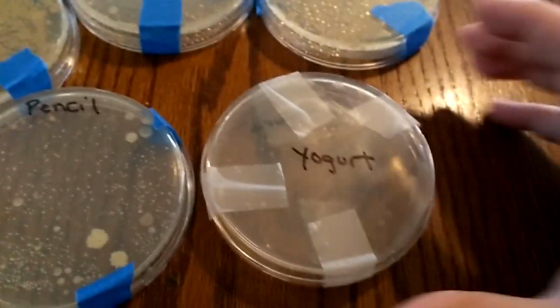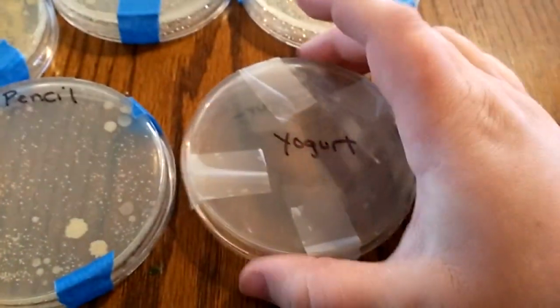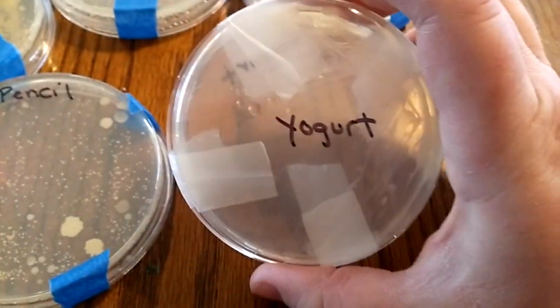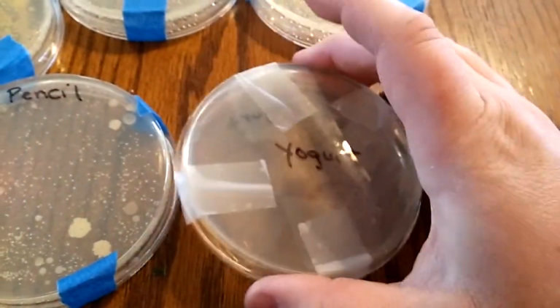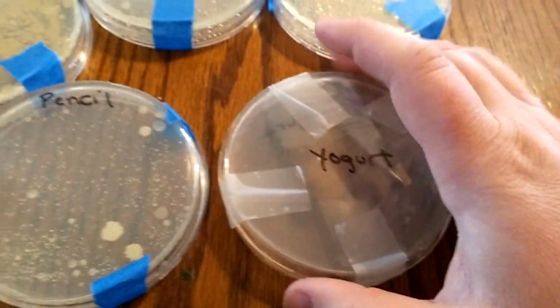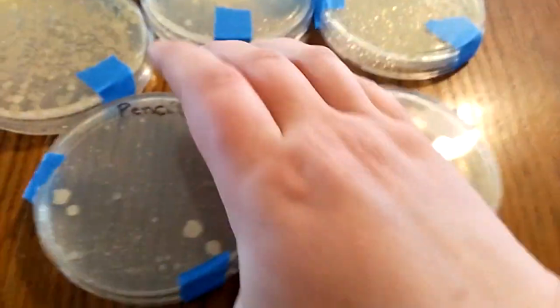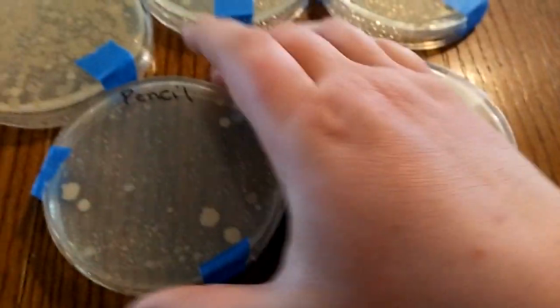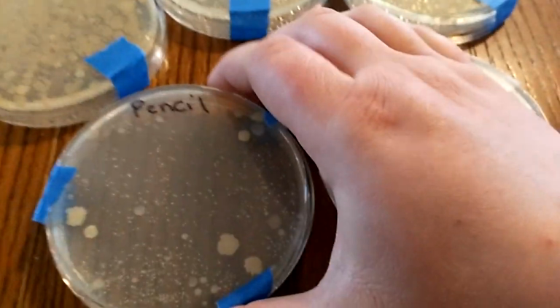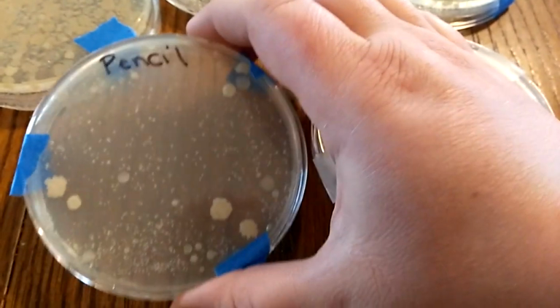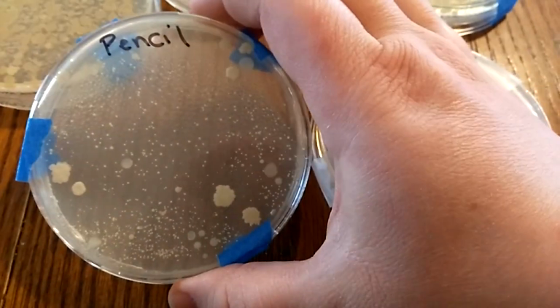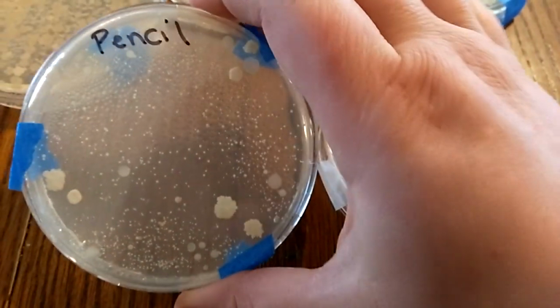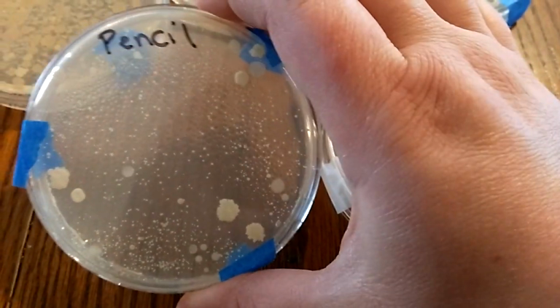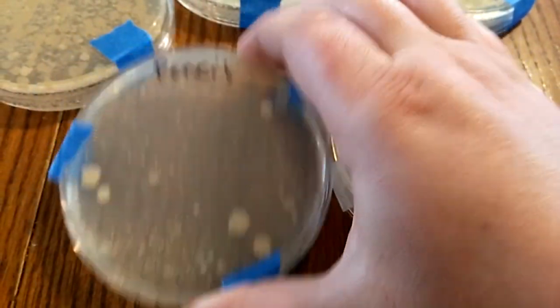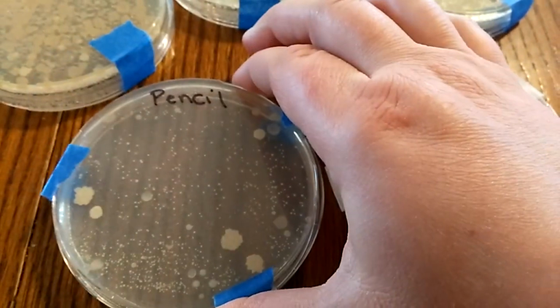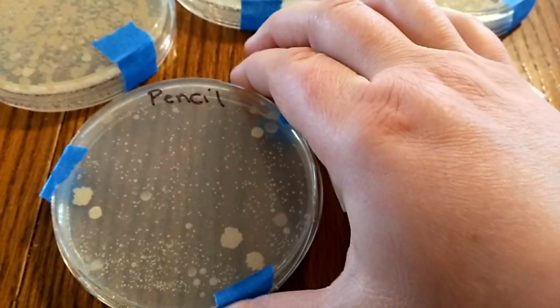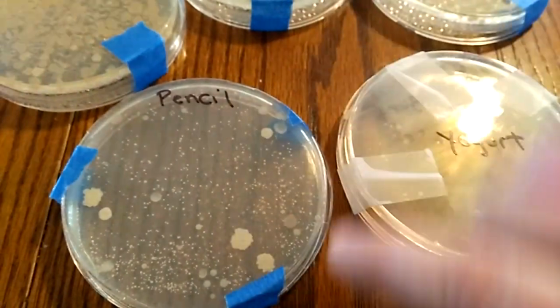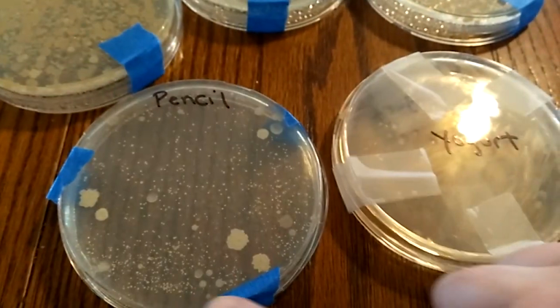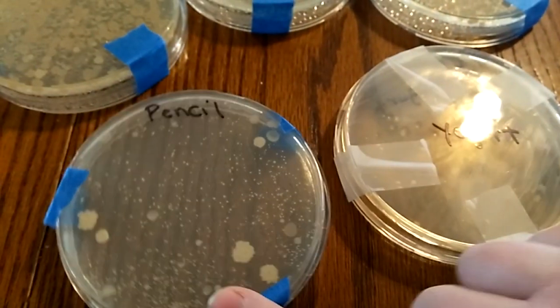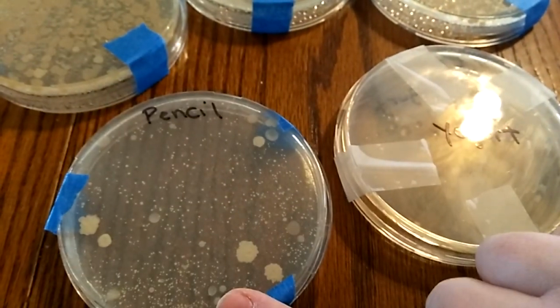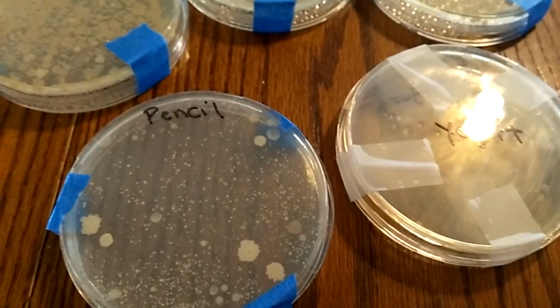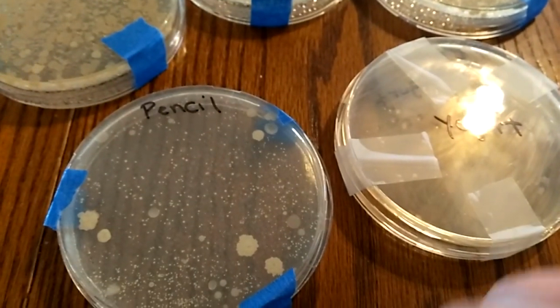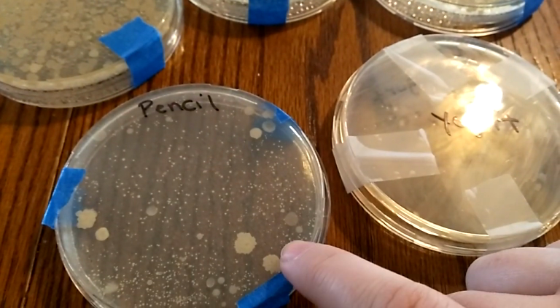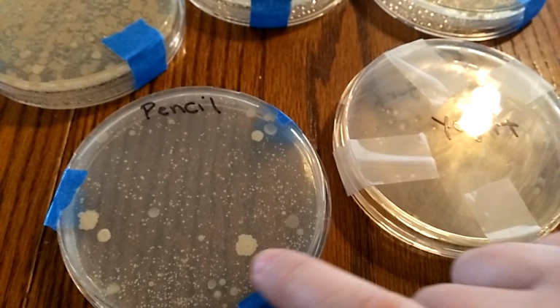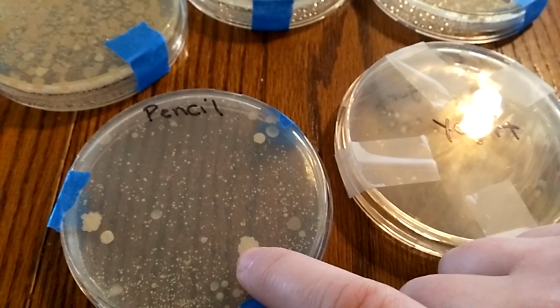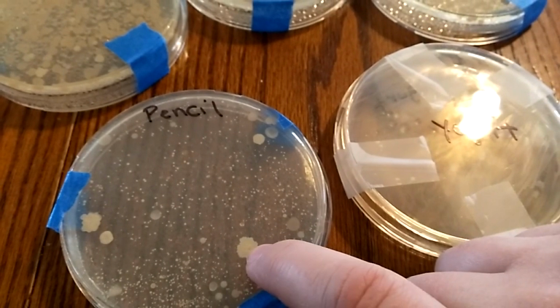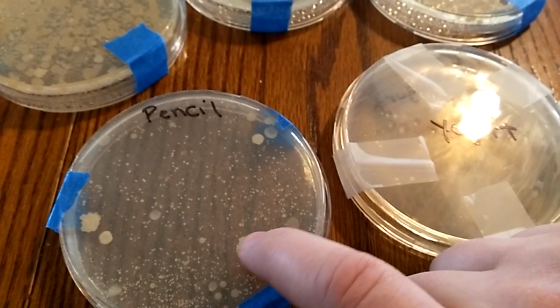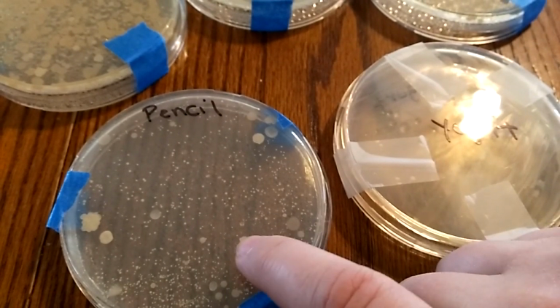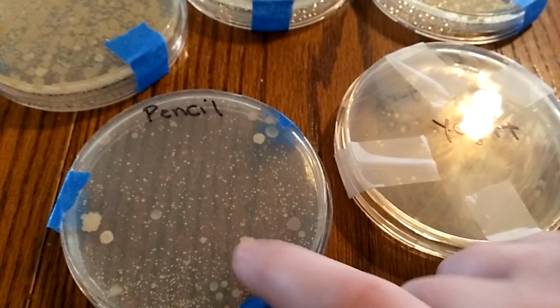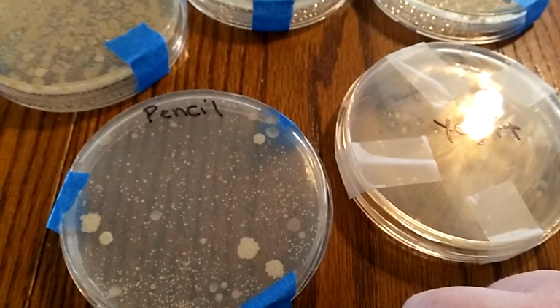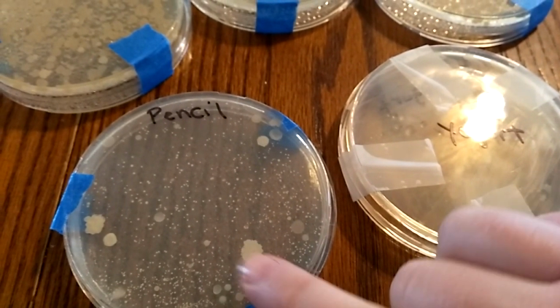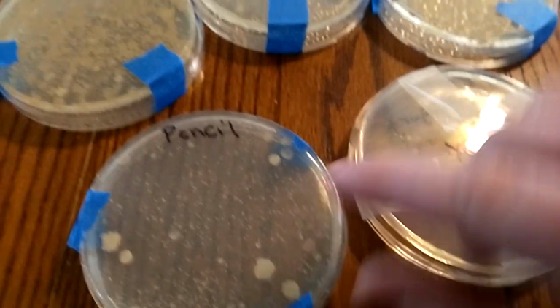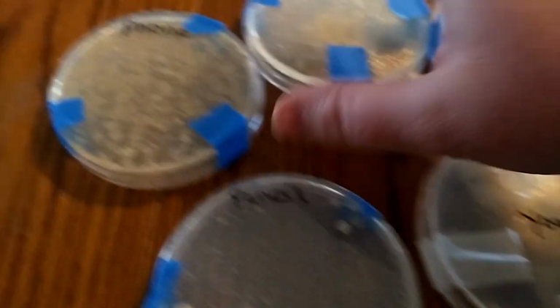Obviously yogurt didn't do the best — there's maybe like one growth here, one there, and one there. This is a pencil the kids had been using that day and hadn't been cleaned, so obviously there's some bacteria growth. These areas are where there was more bacteria and it grew larger.